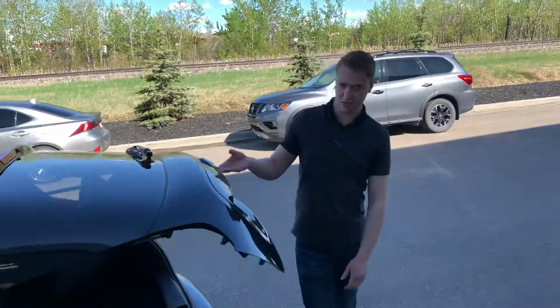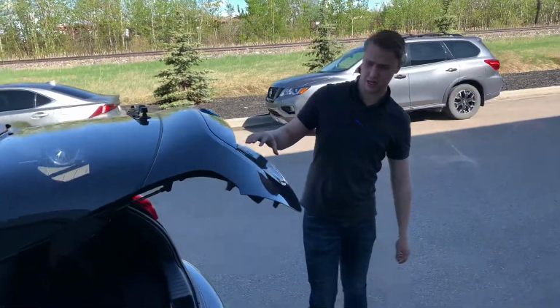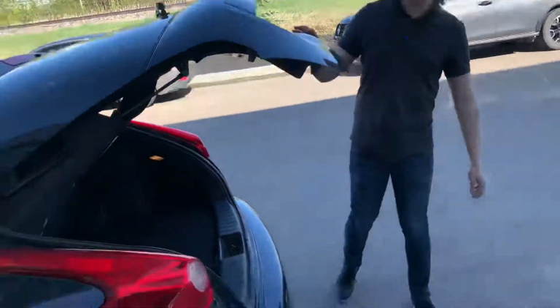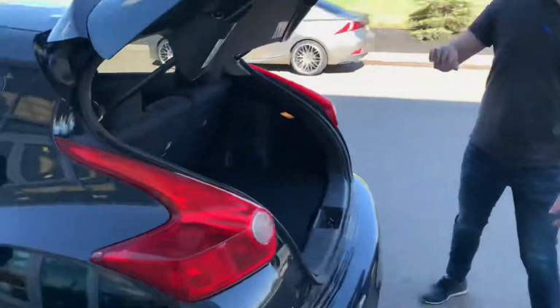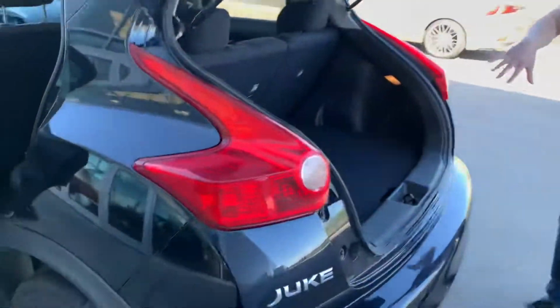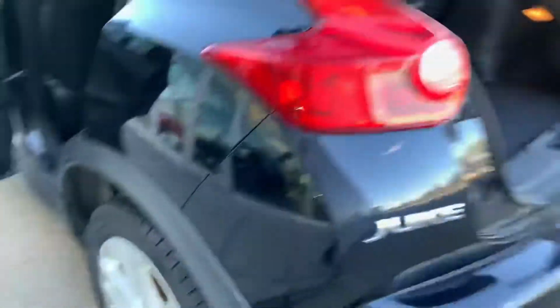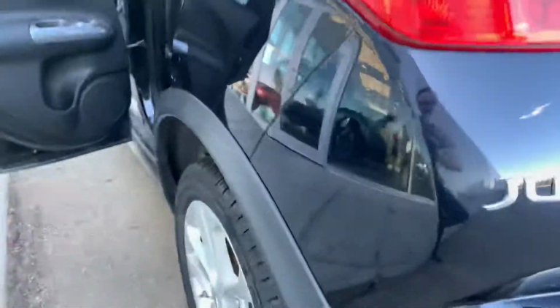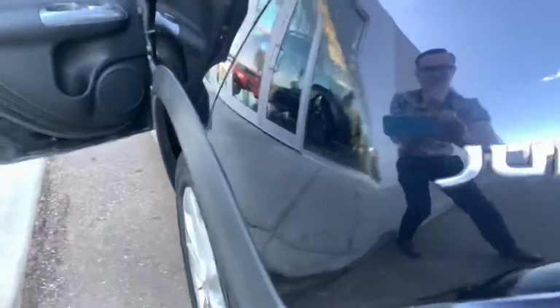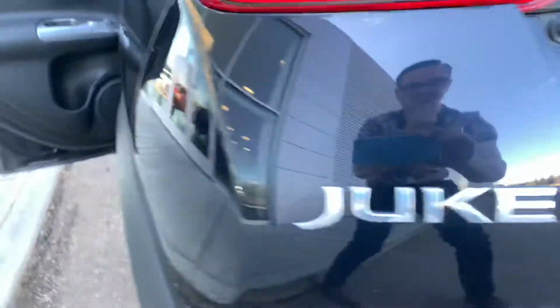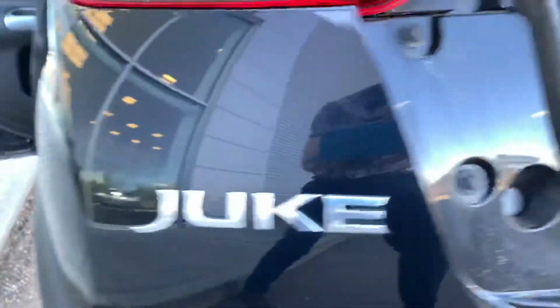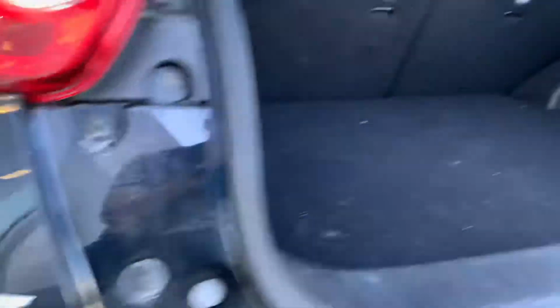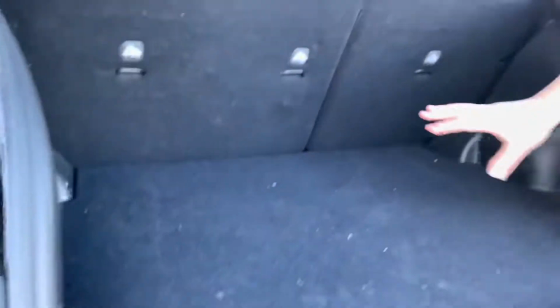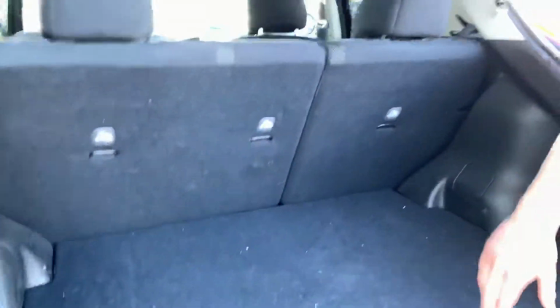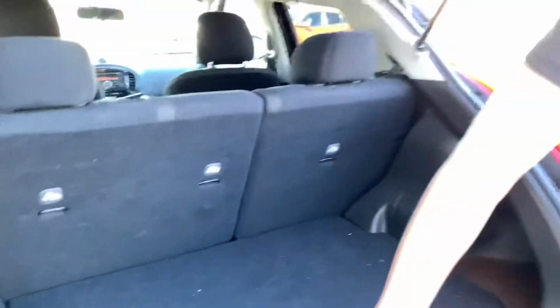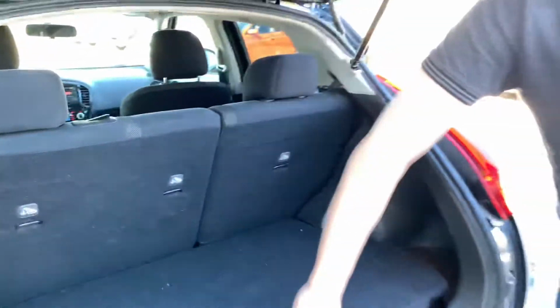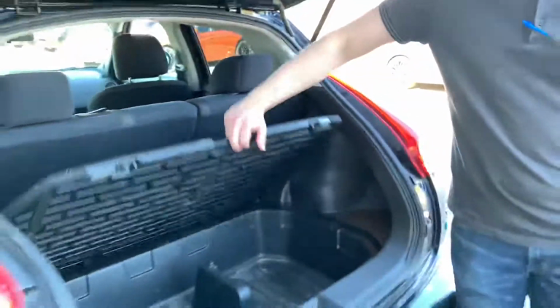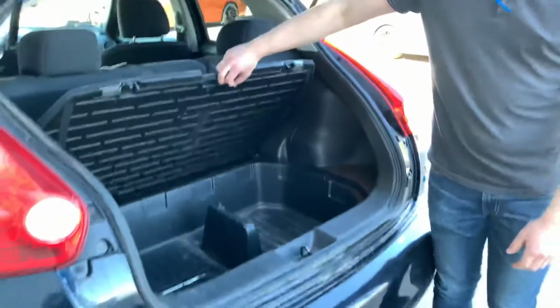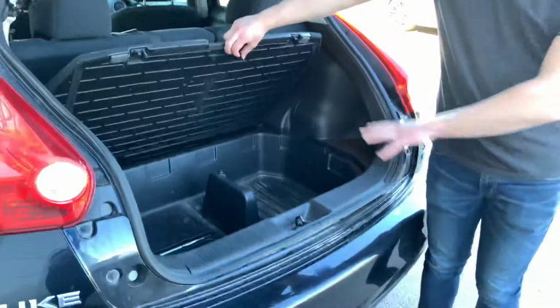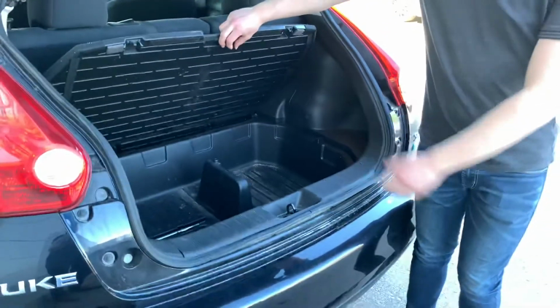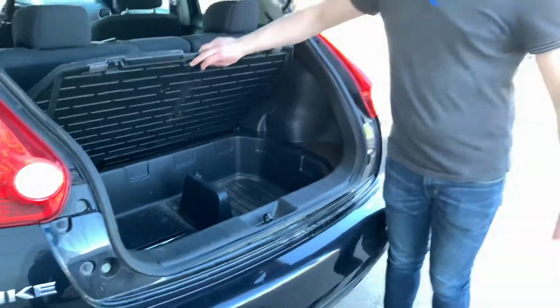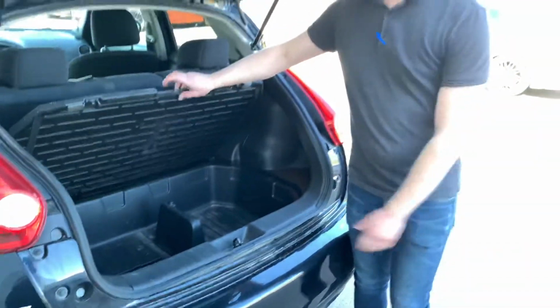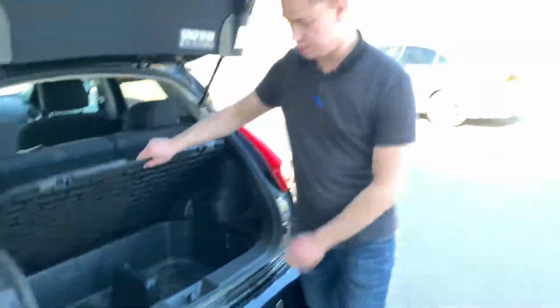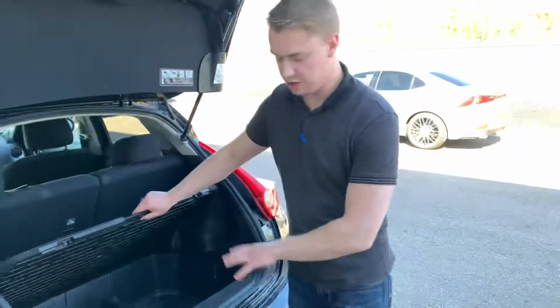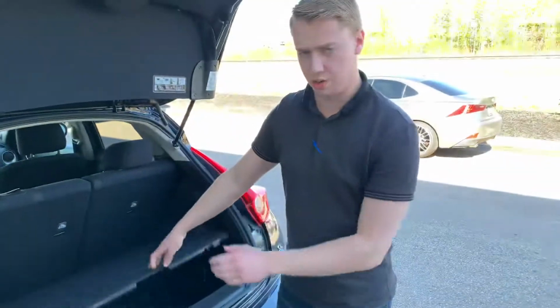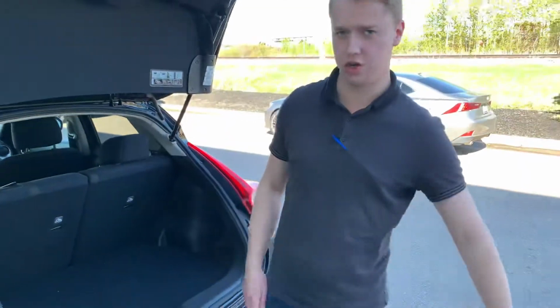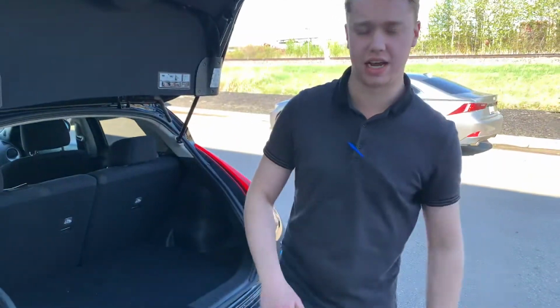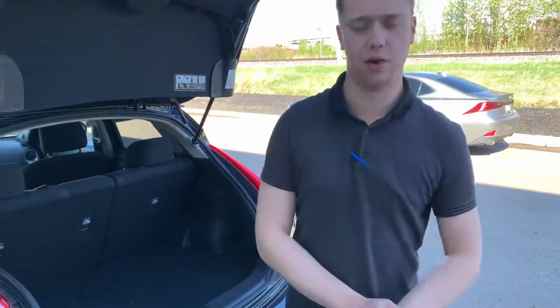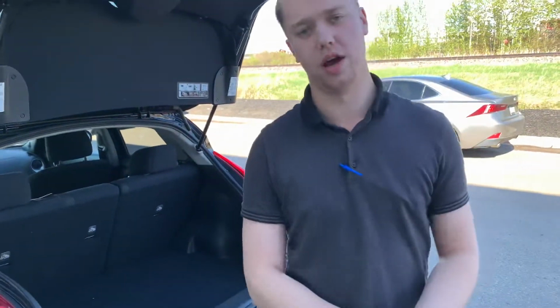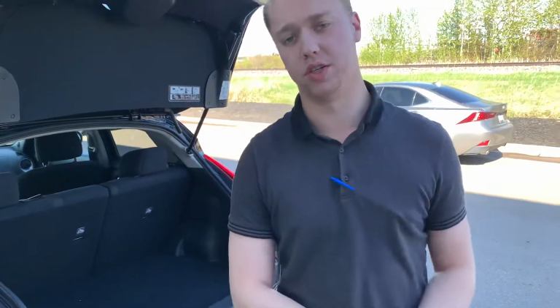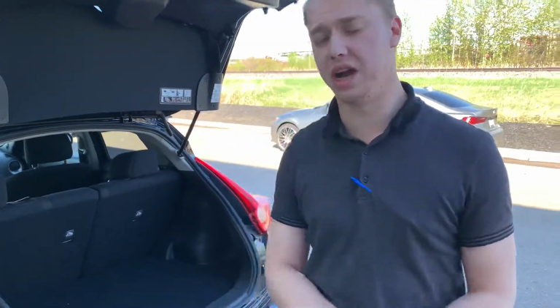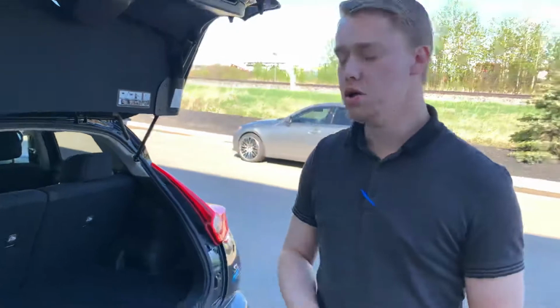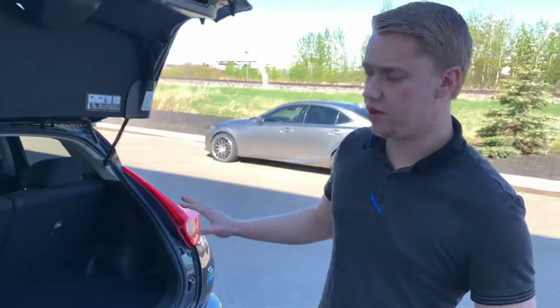Coming into the back, you're gonna get tons of cargo space for anything that you may need, as well as some extra storage space underneath here with your jack and whatnot.